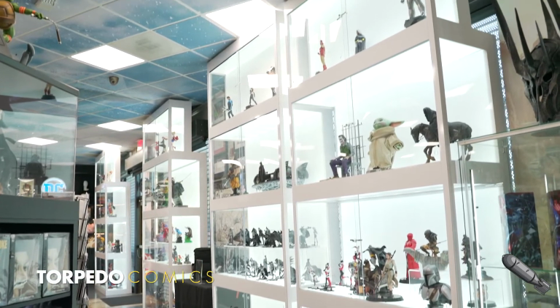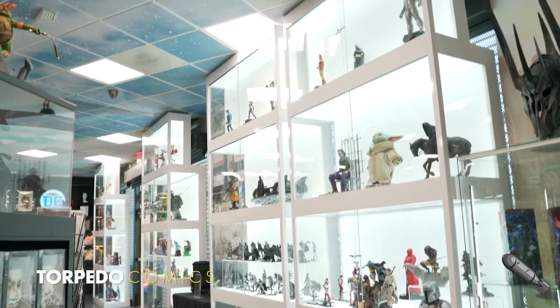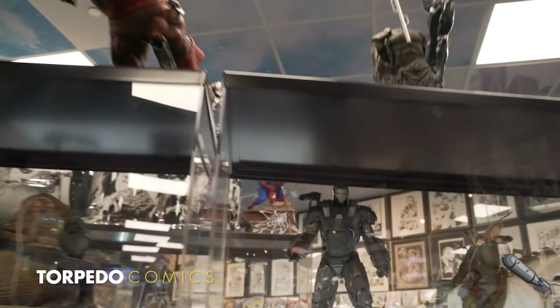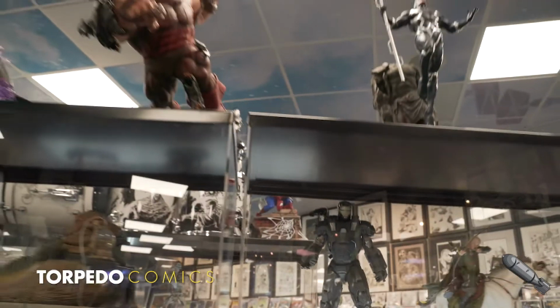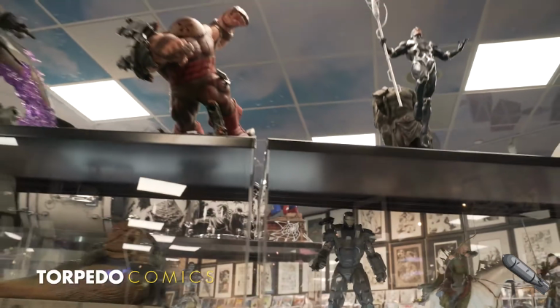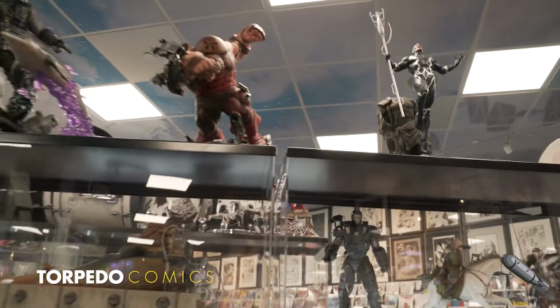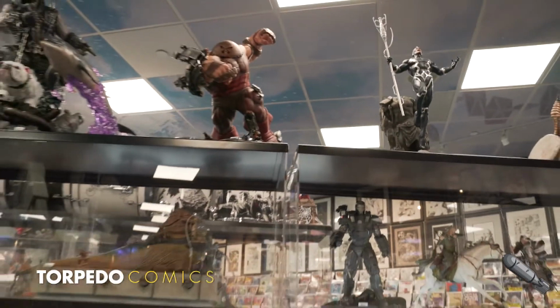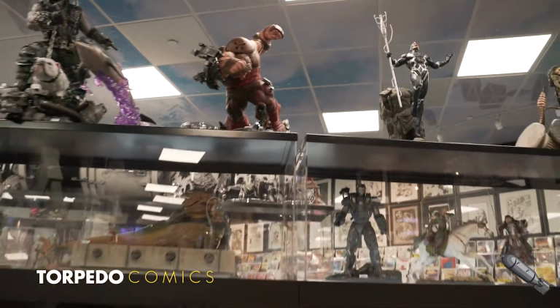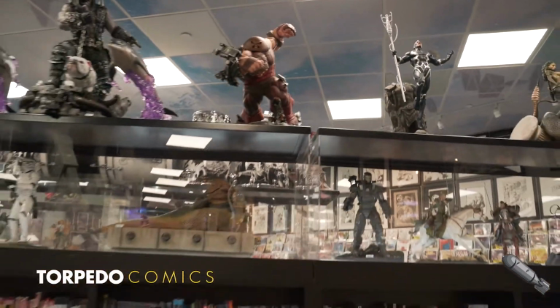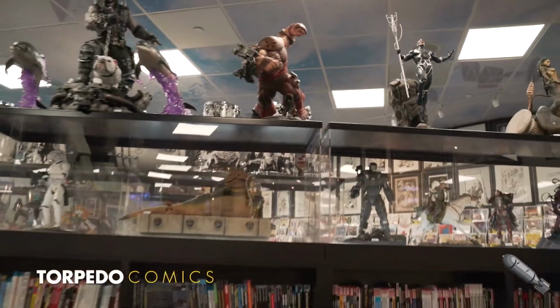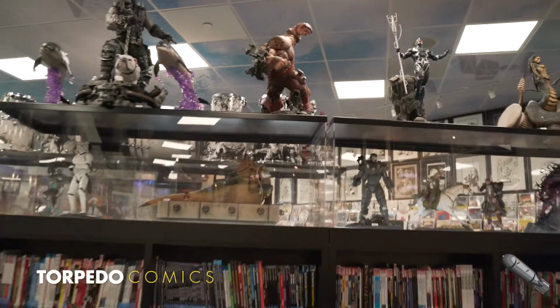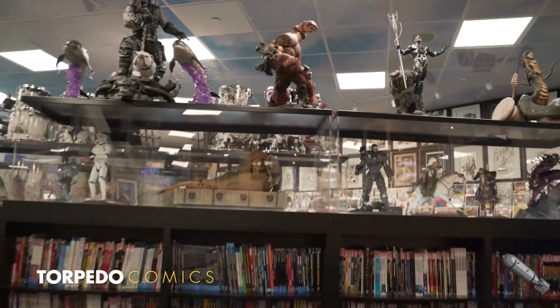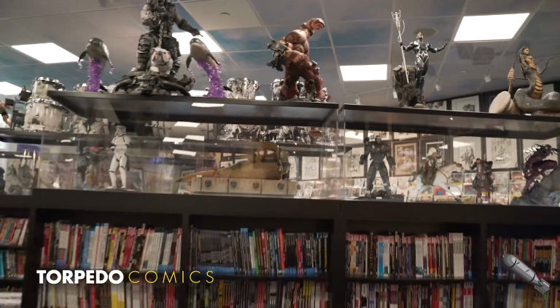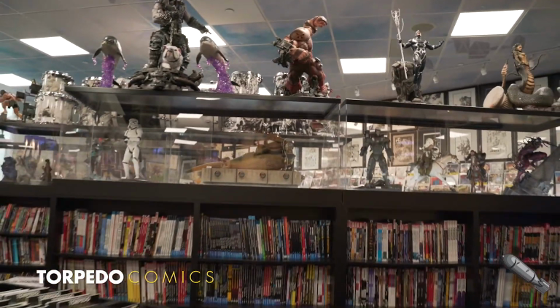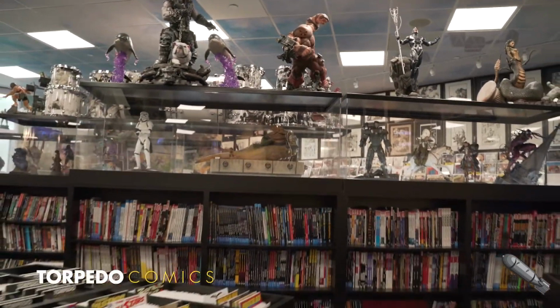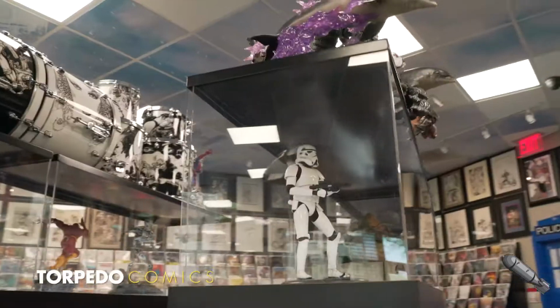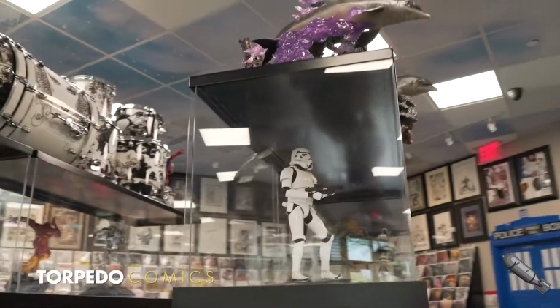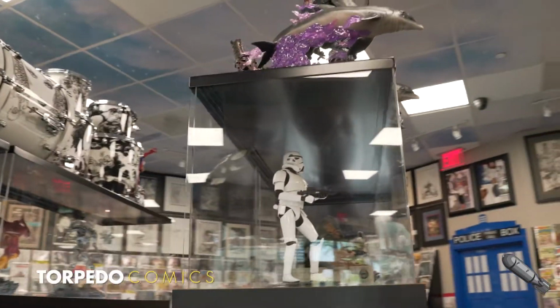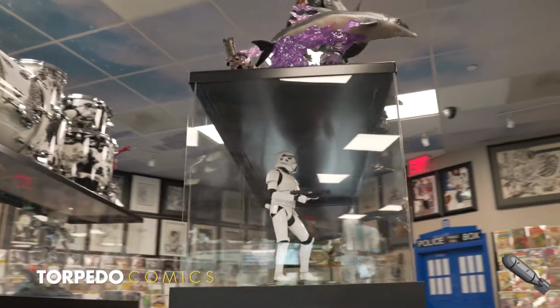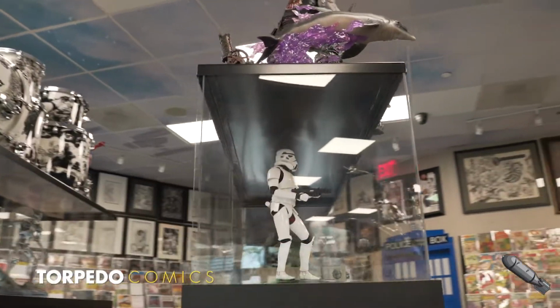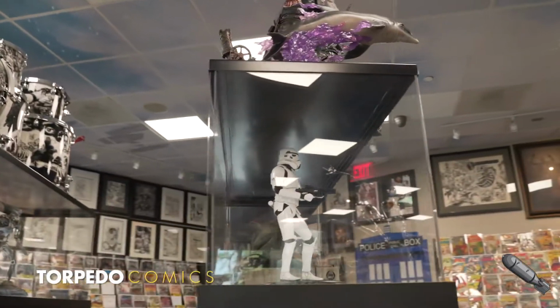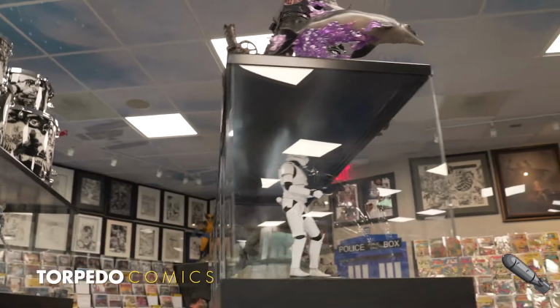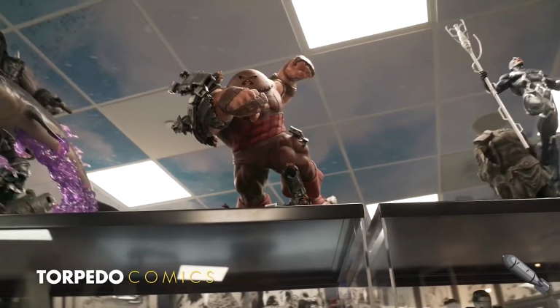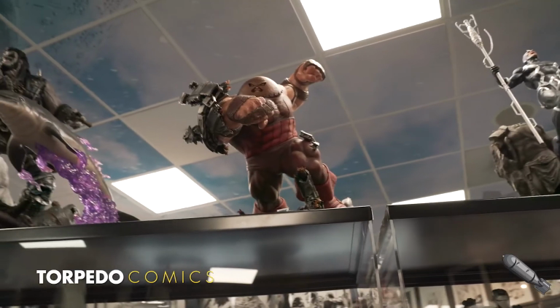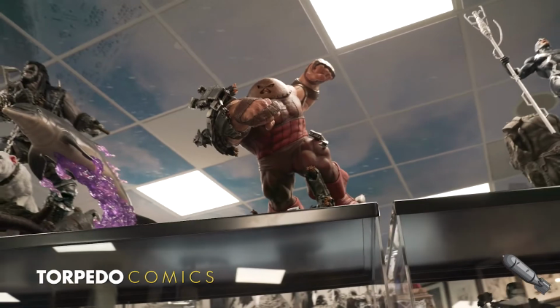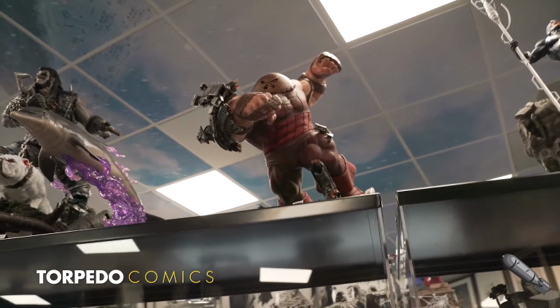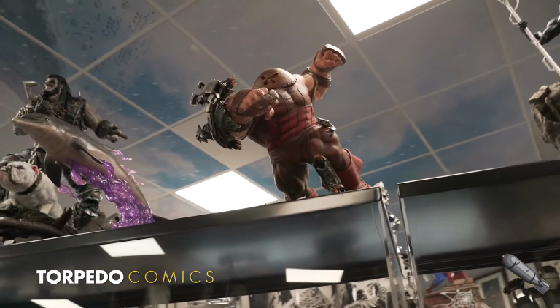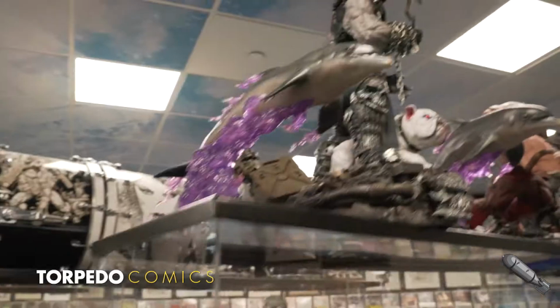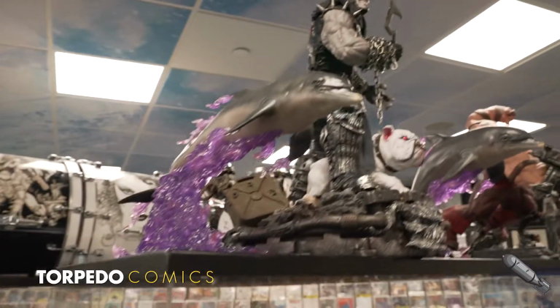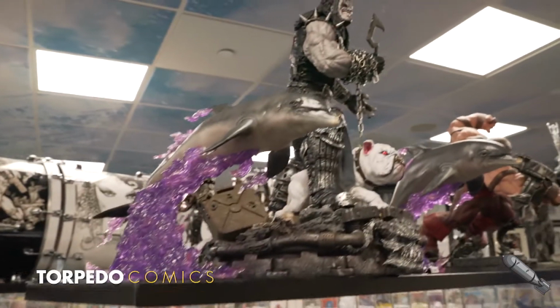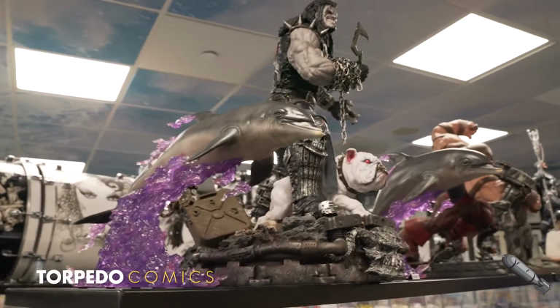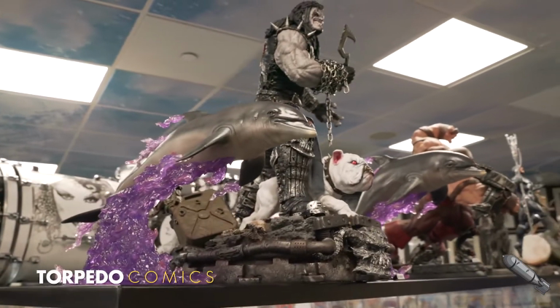We also have three more custom cases seated on top of our trade paperback areas, showcasing larger statues from Sideshow Collectibles or, as you can see, the beautiful Lobo statue pieces from Prime One Studios.